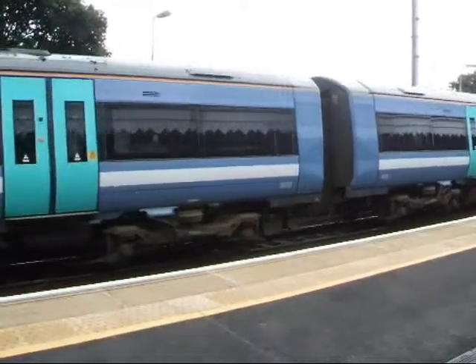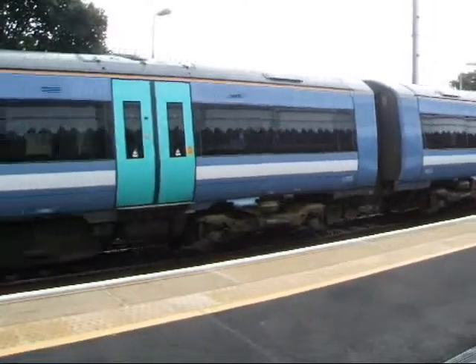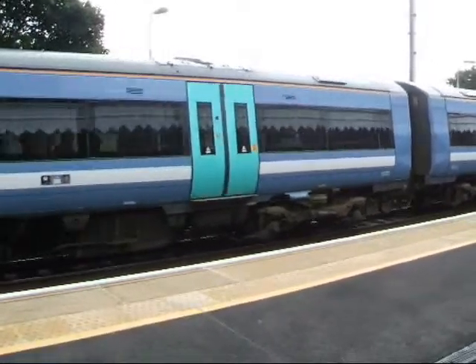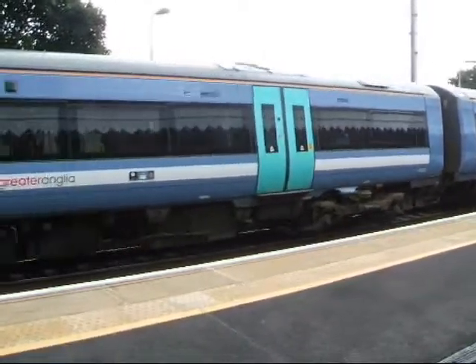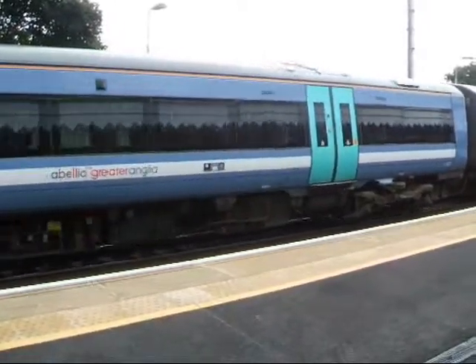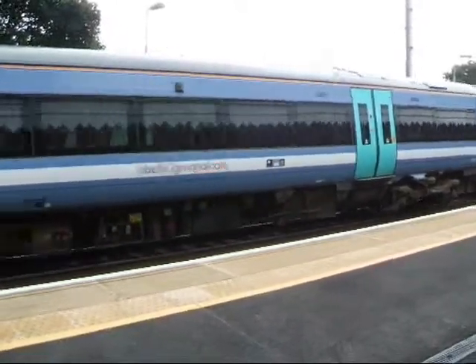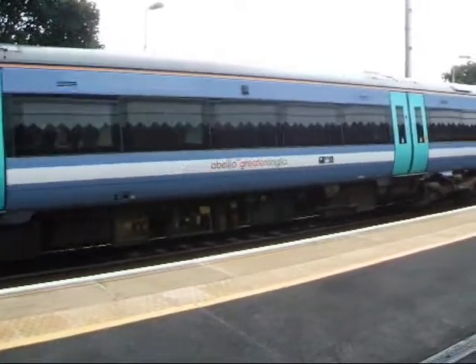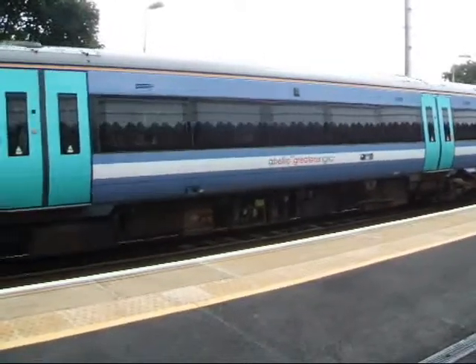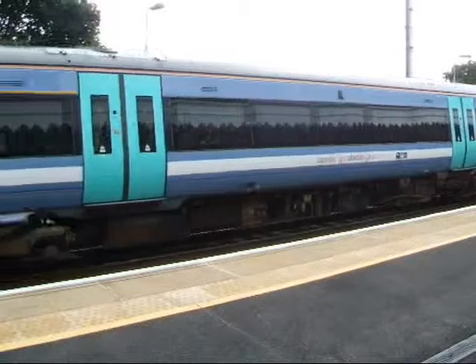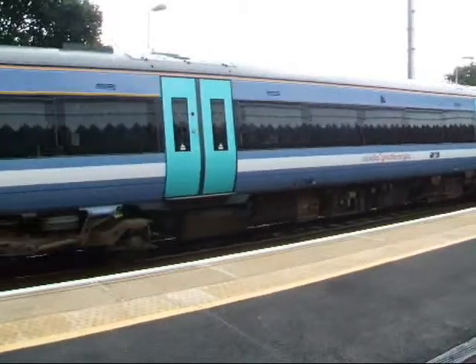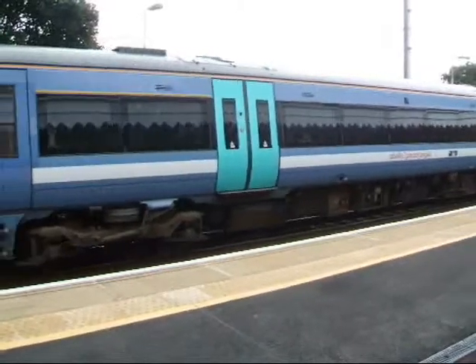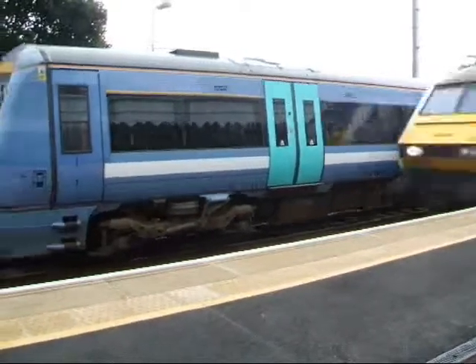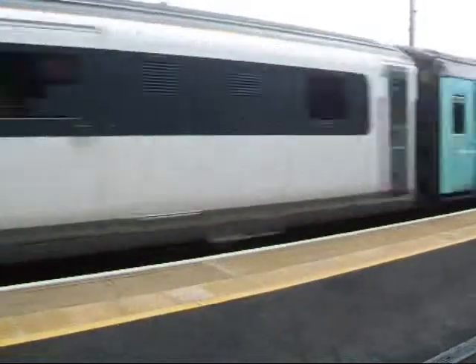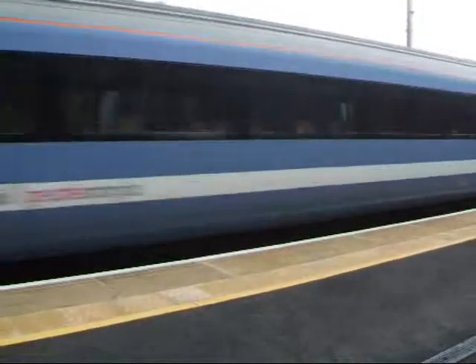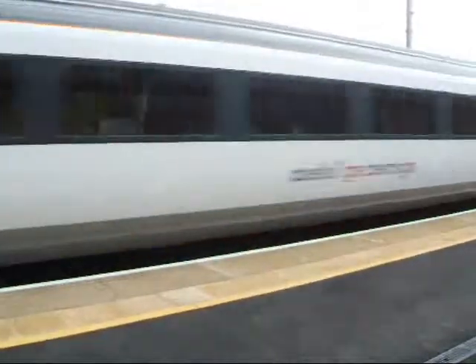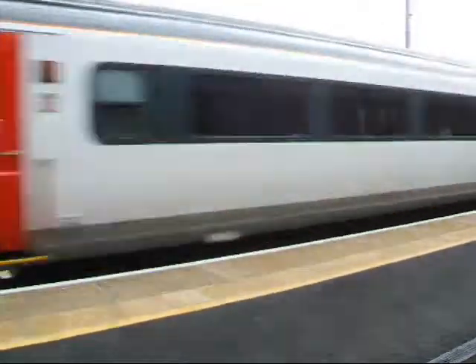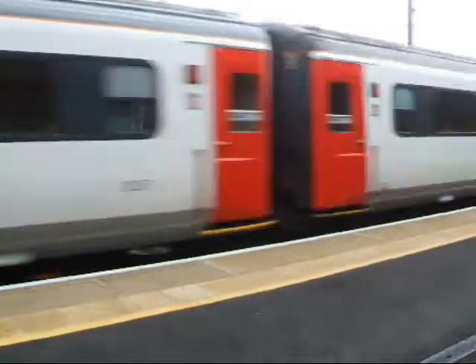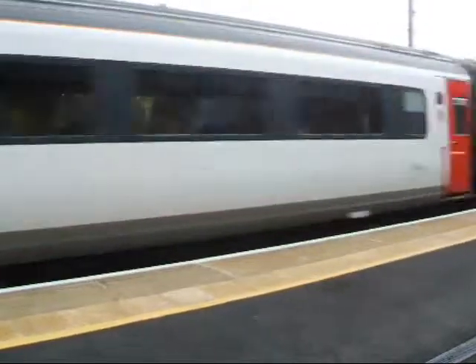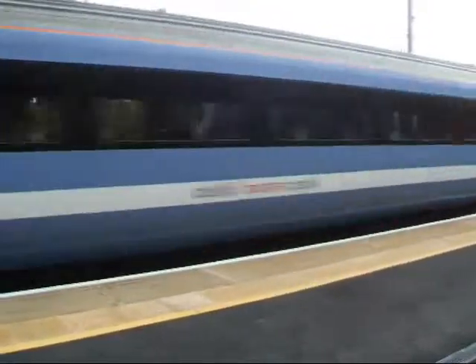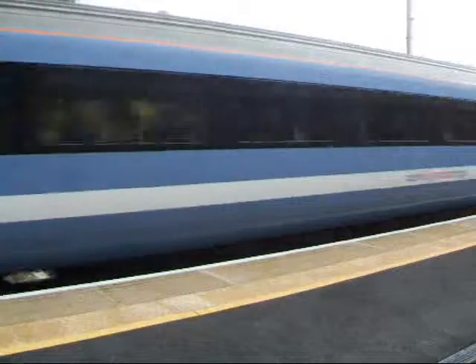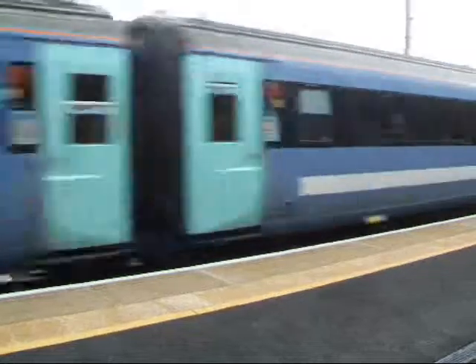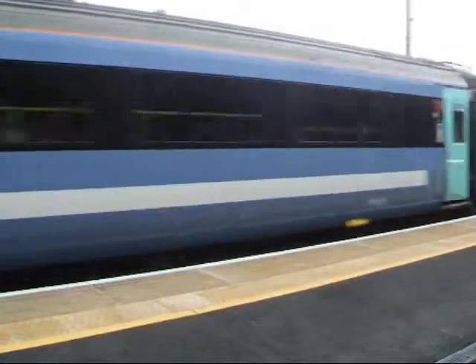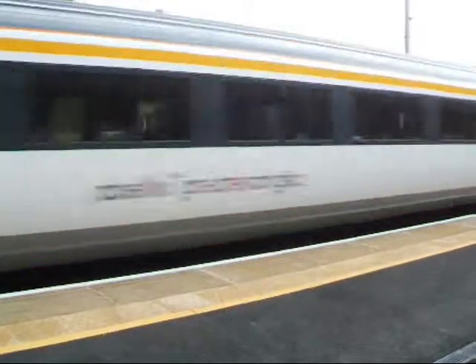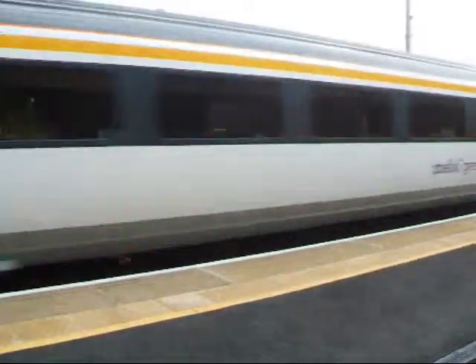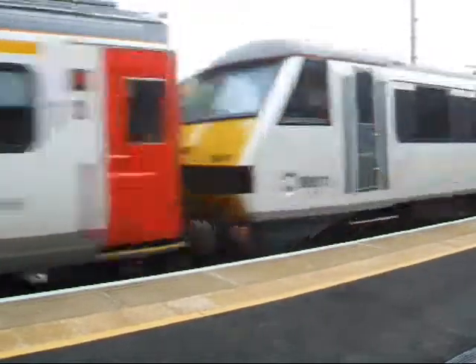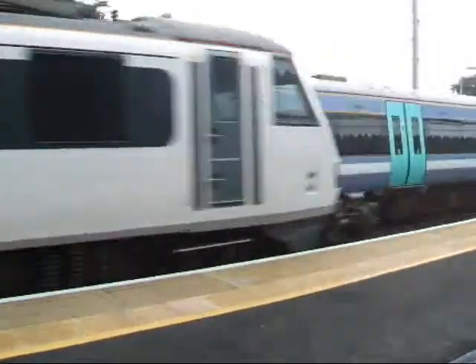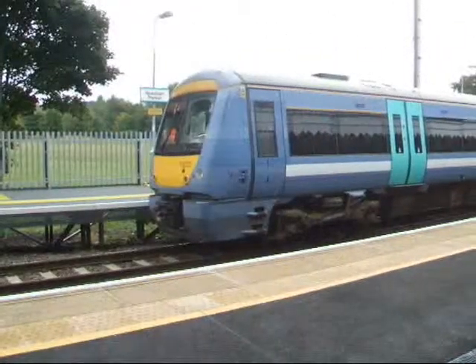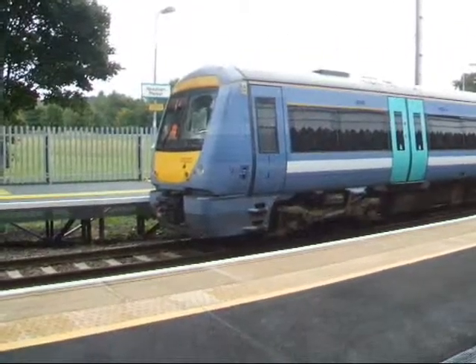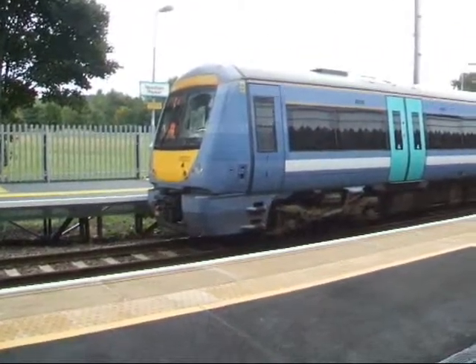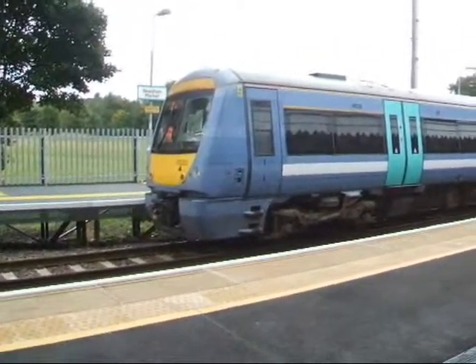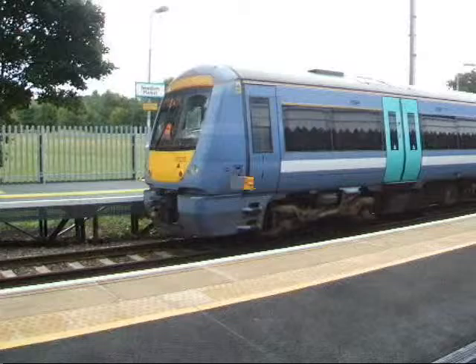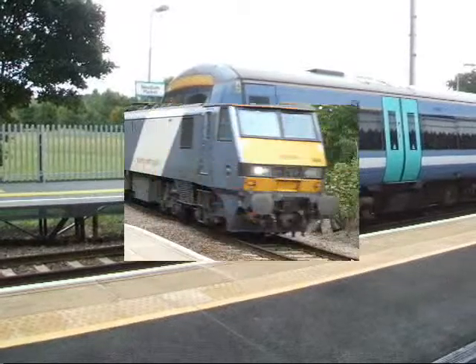We've got a Norwich-bound Mark III set, about to thunder past in the other direction. Here it comes. Goodness me. Good Lord, he was flying along.